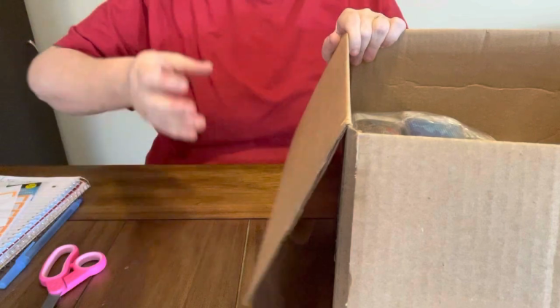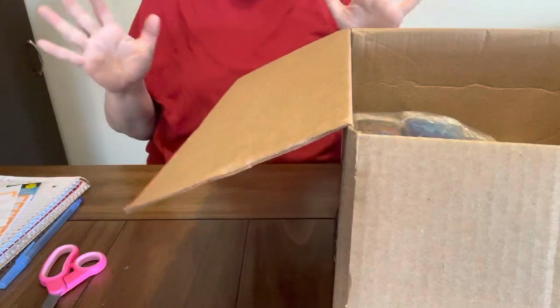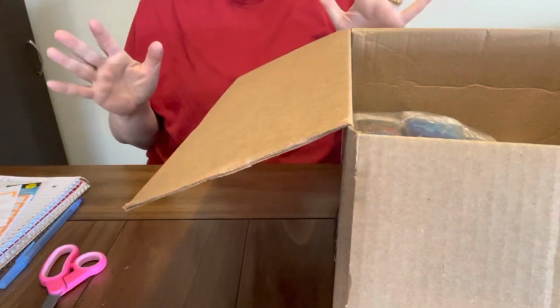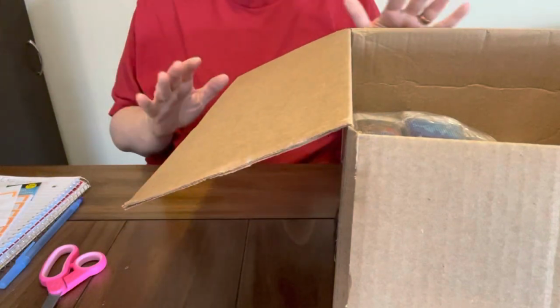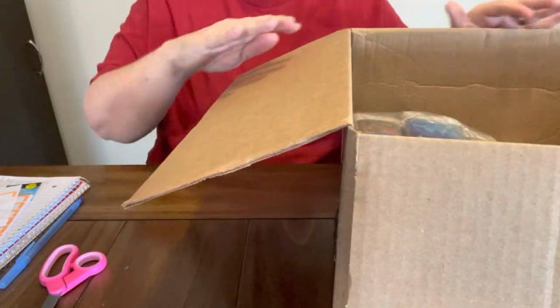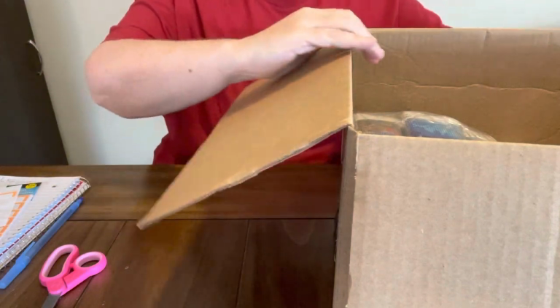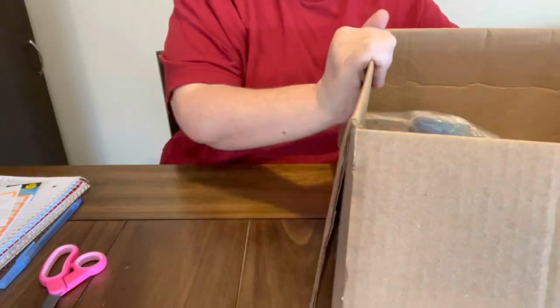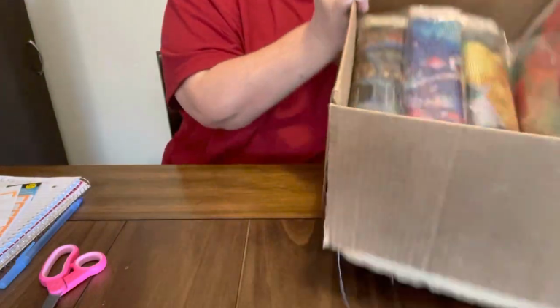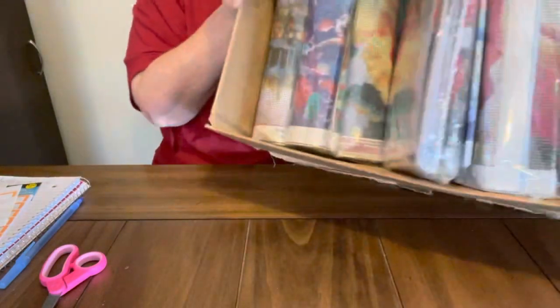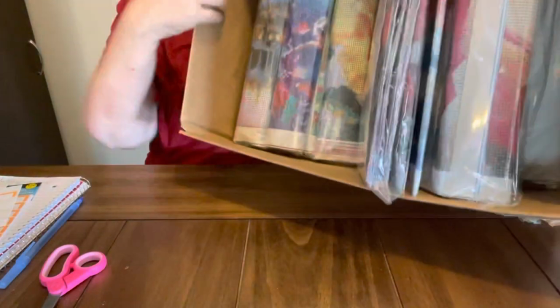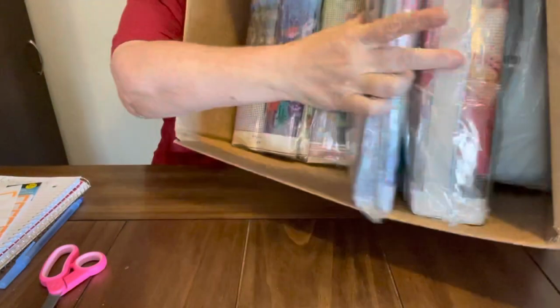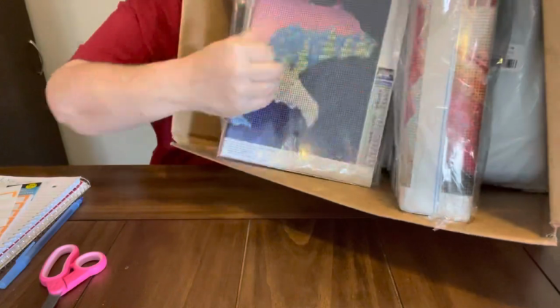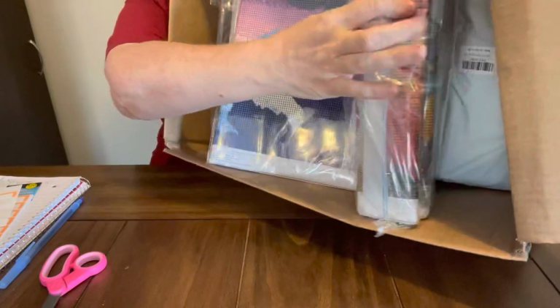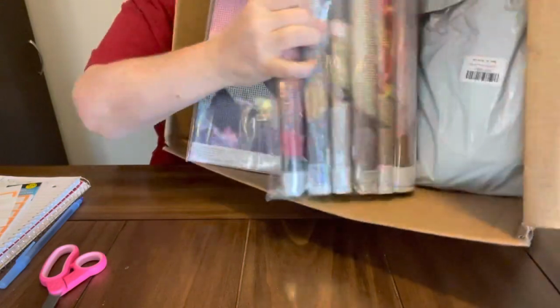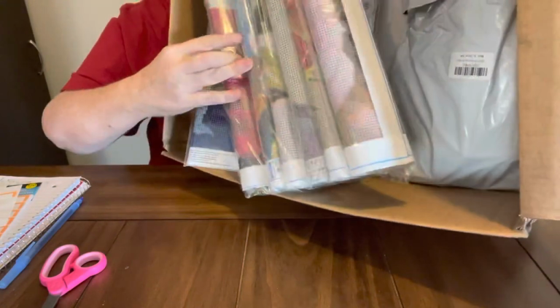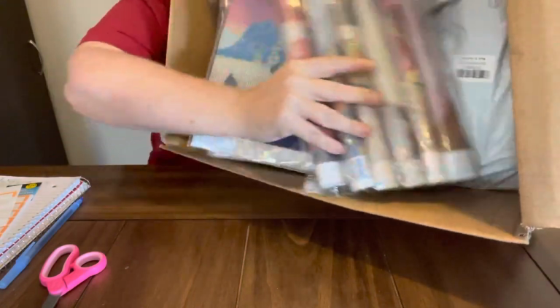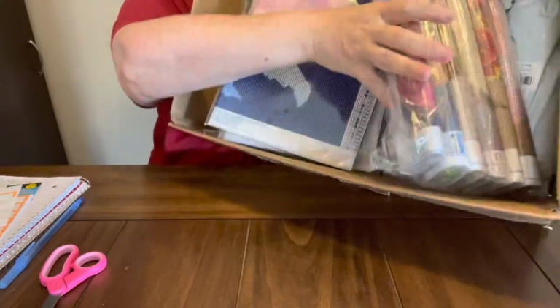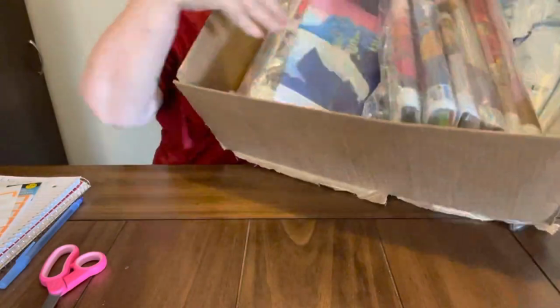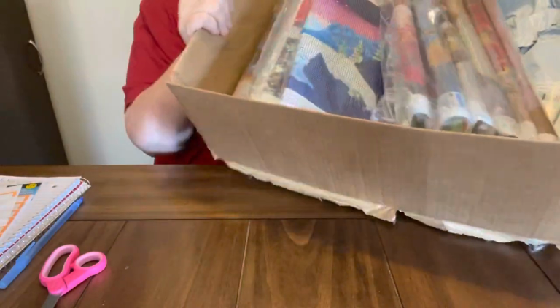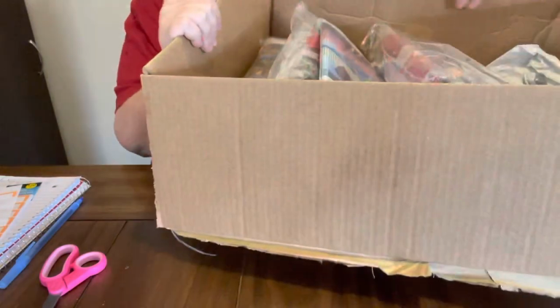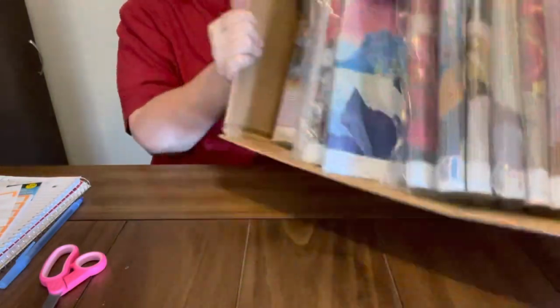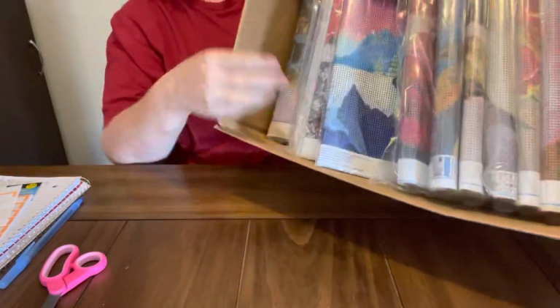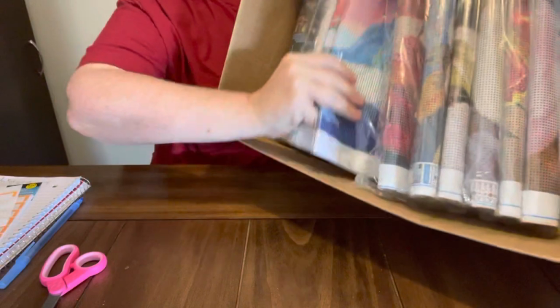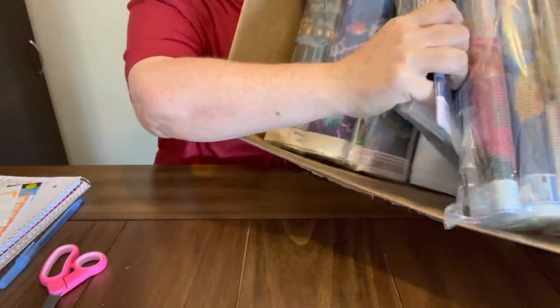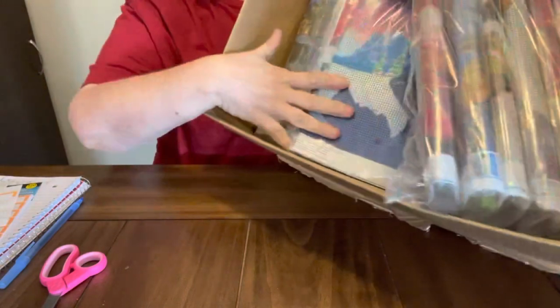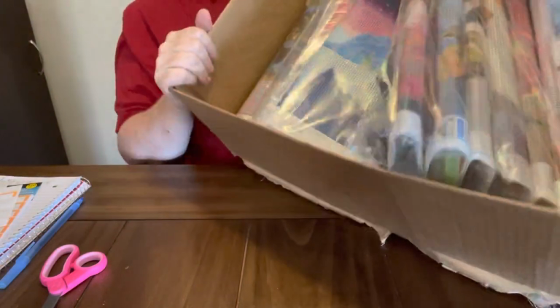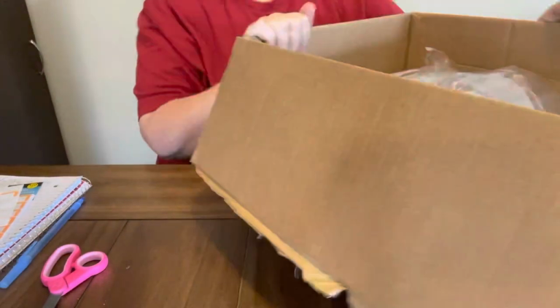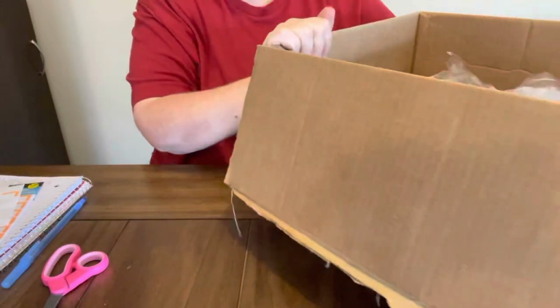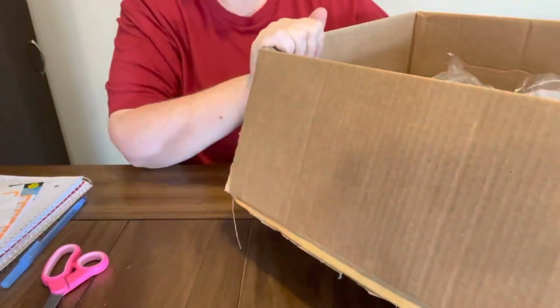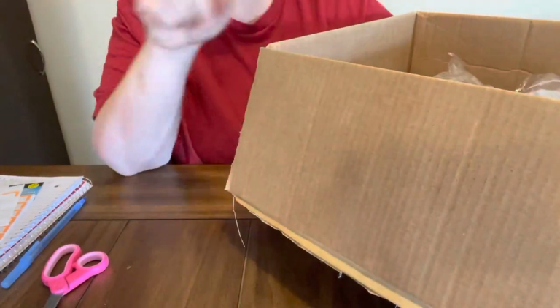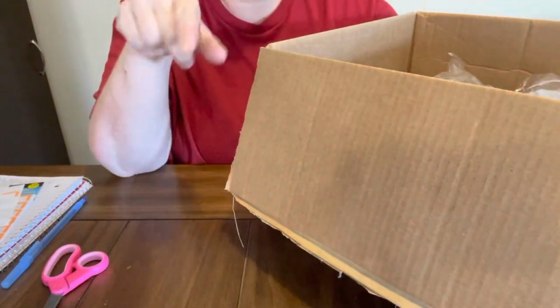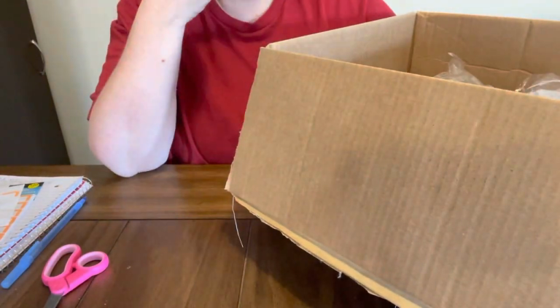Hey everybody, Diamond Grandma here, and I want y'all to look. This is a package I got from Amazon today, and there is about 27 diamond paintings in here.